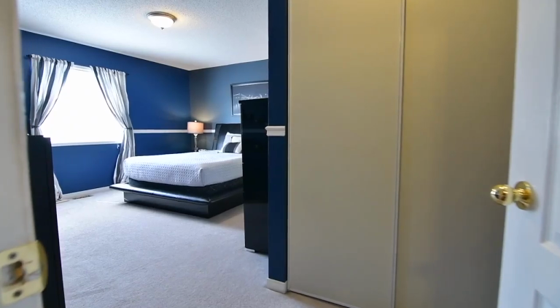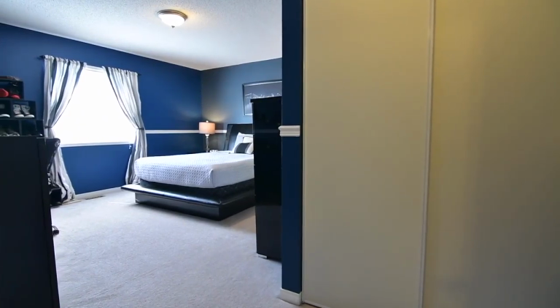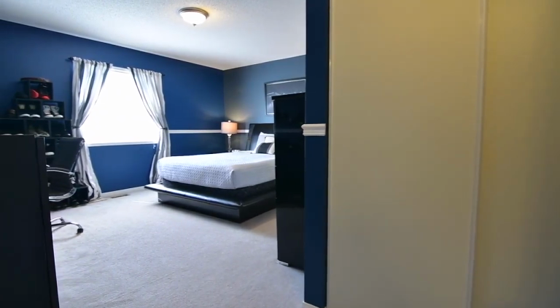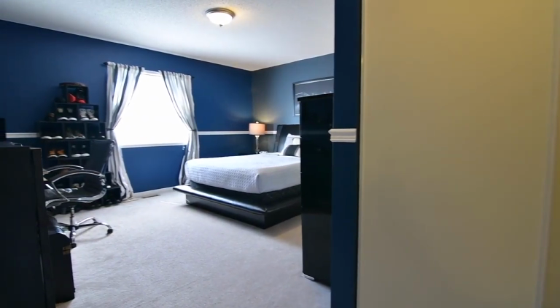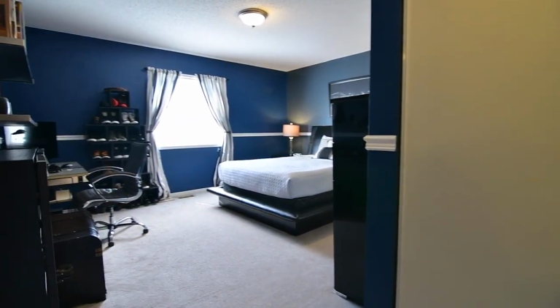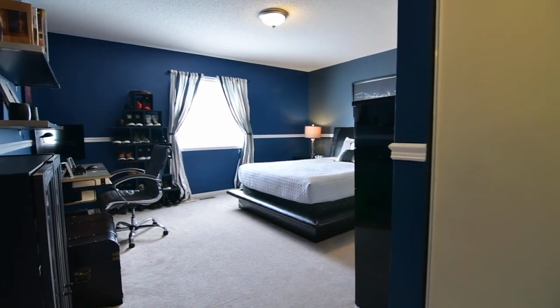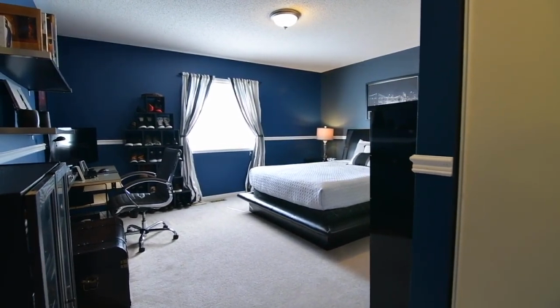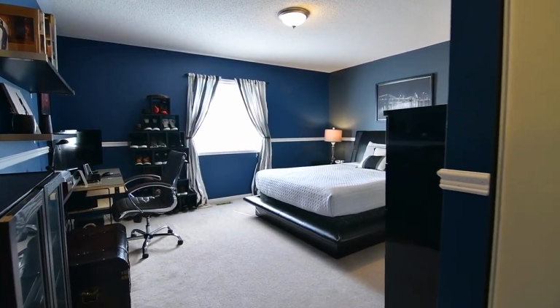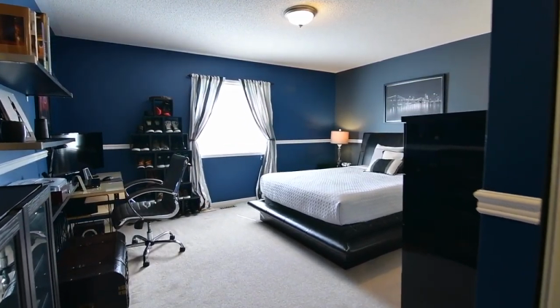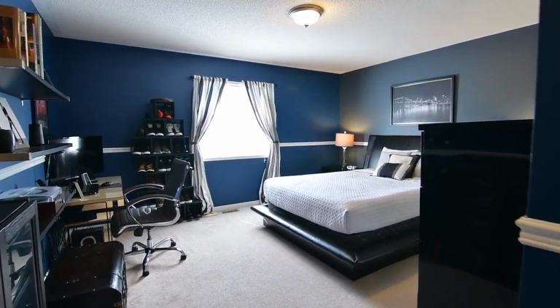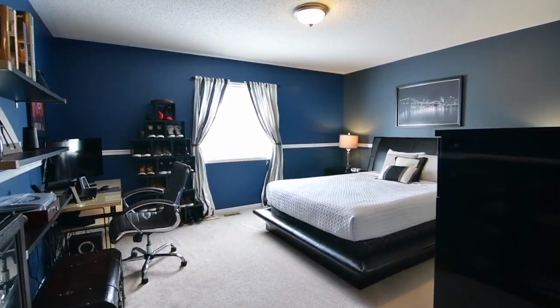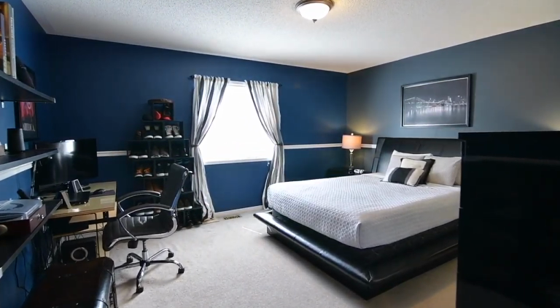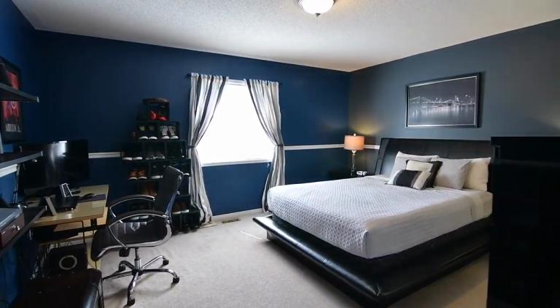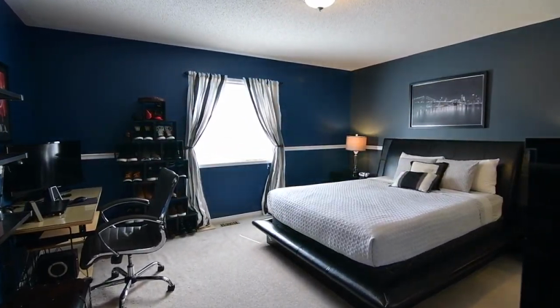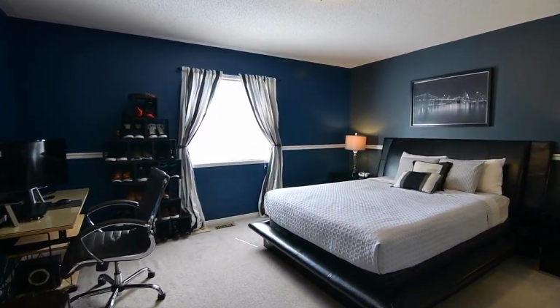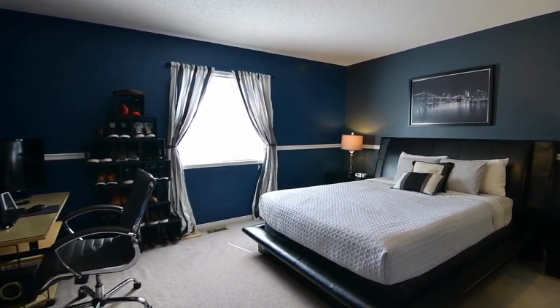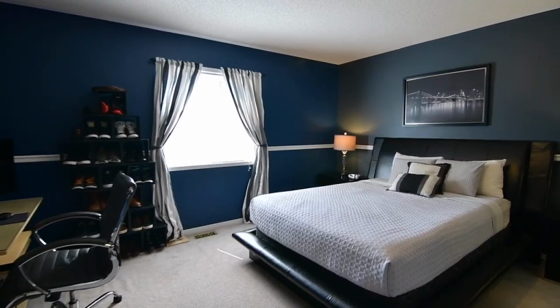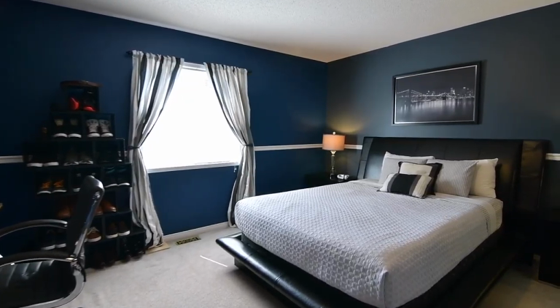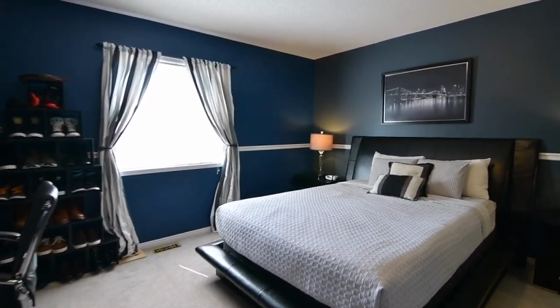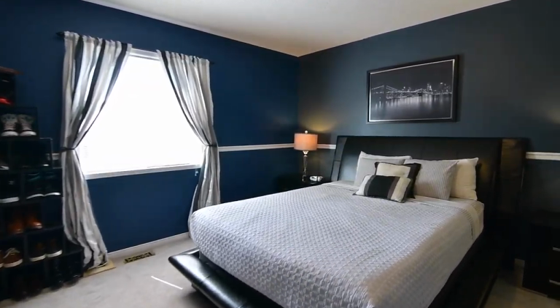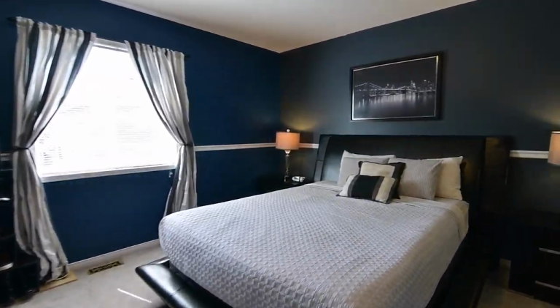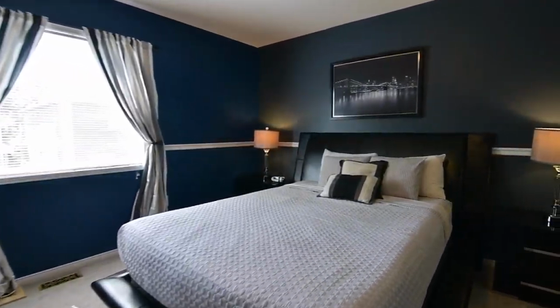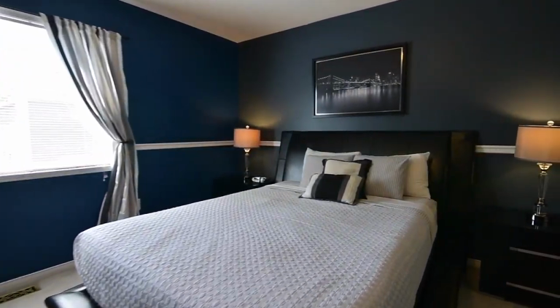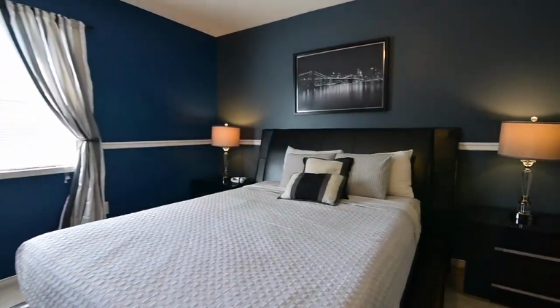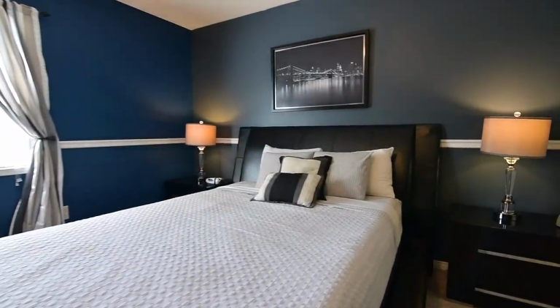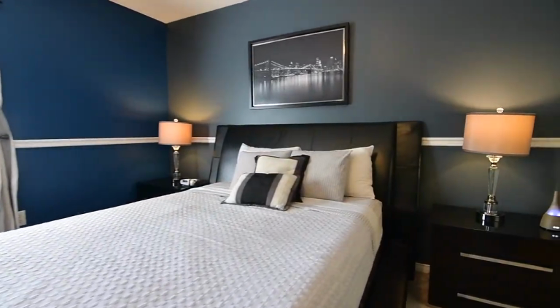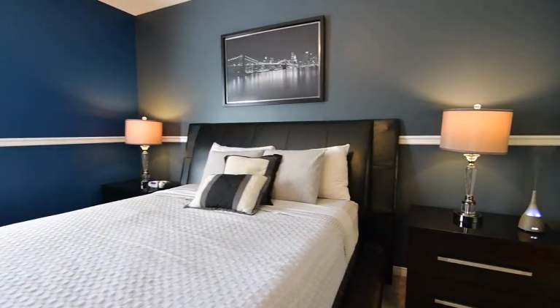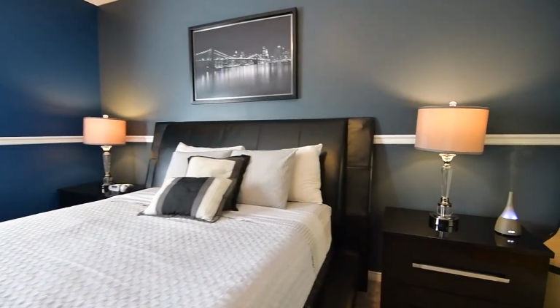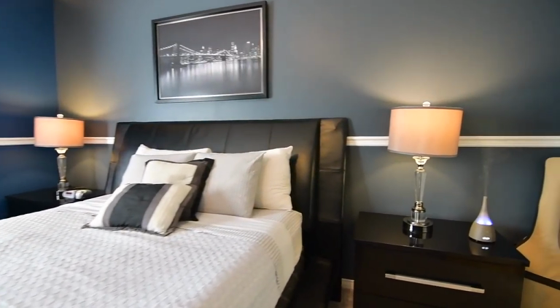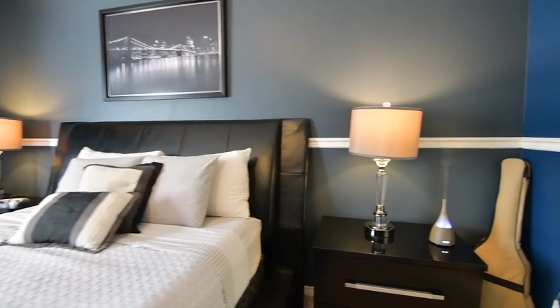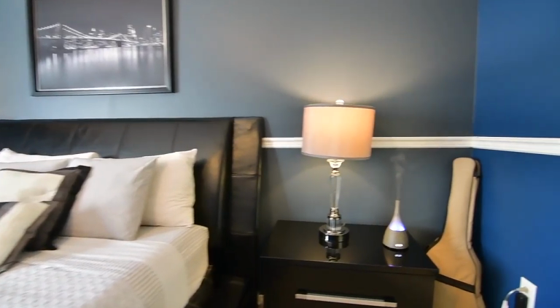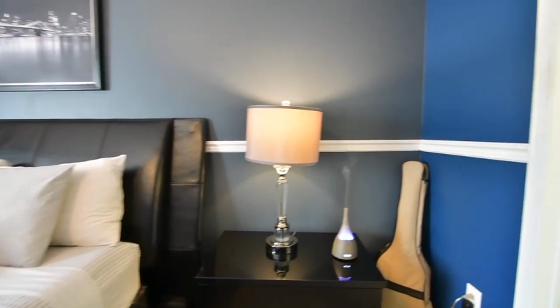The master and second bedroom suites are both generously sized south-facing bedrooms, with the second bedroom complete with its own four-piece en-suite washroom.